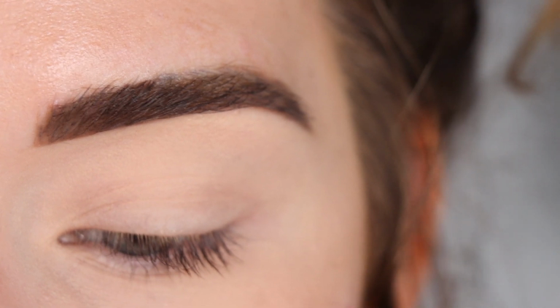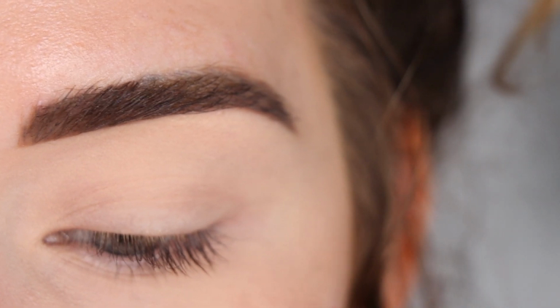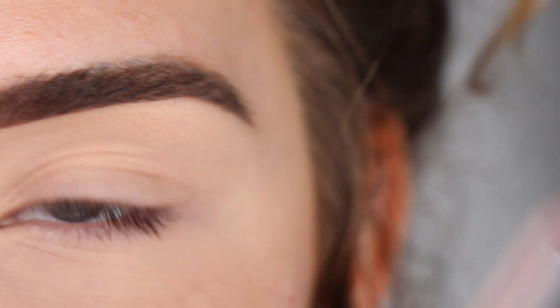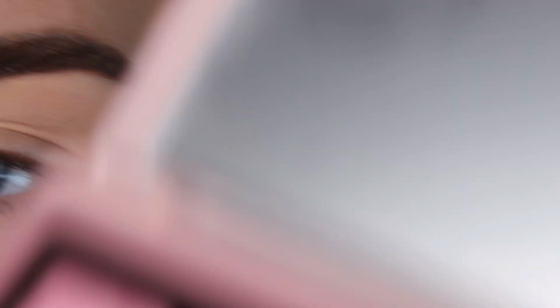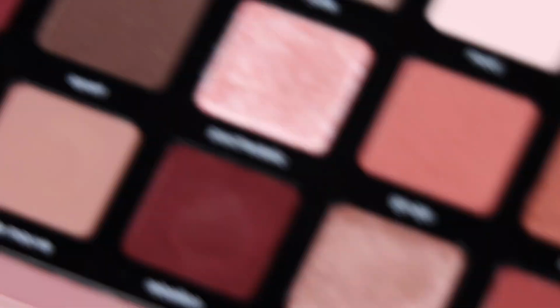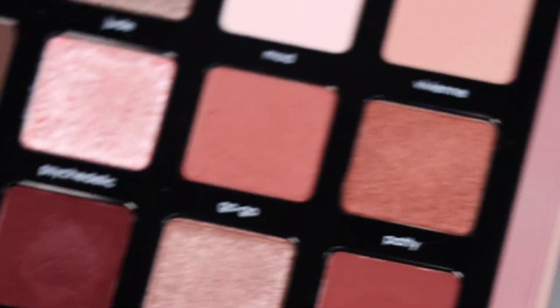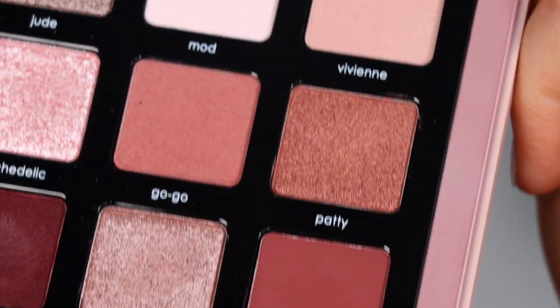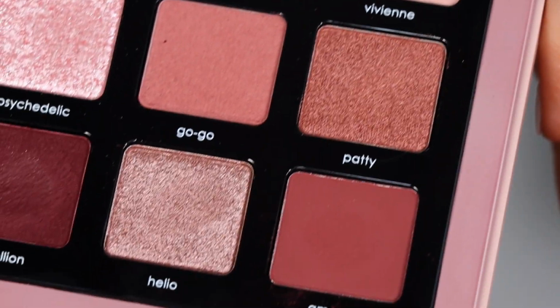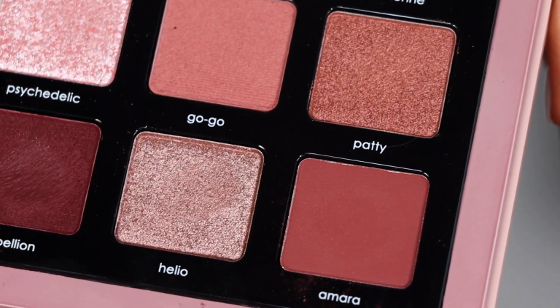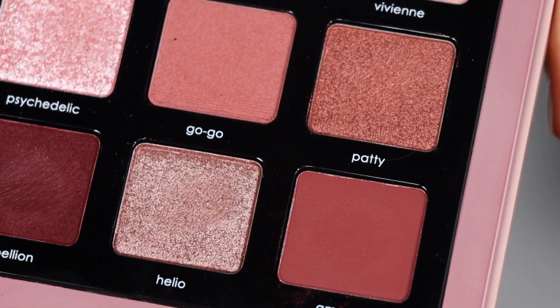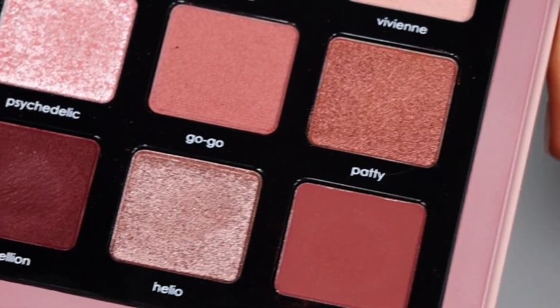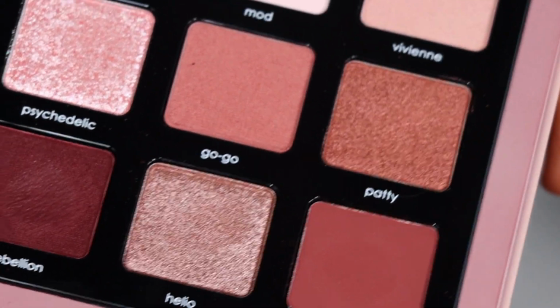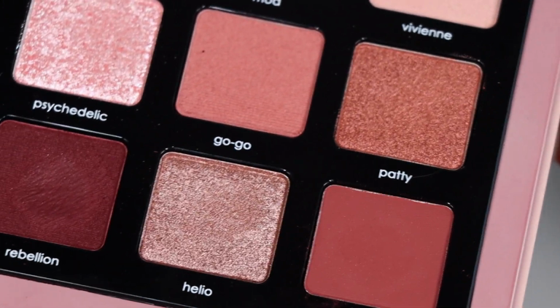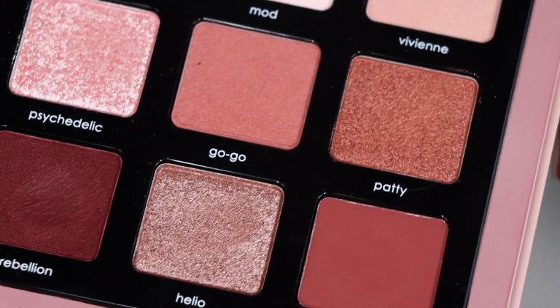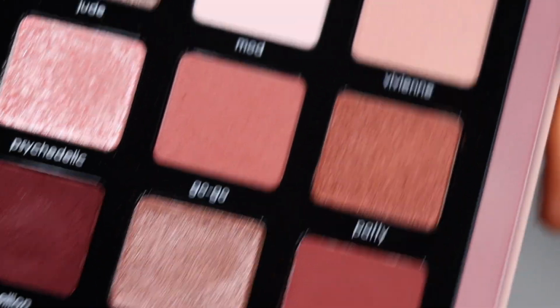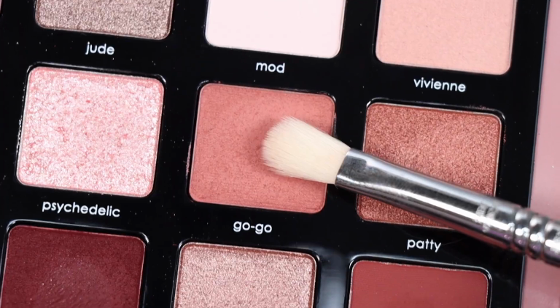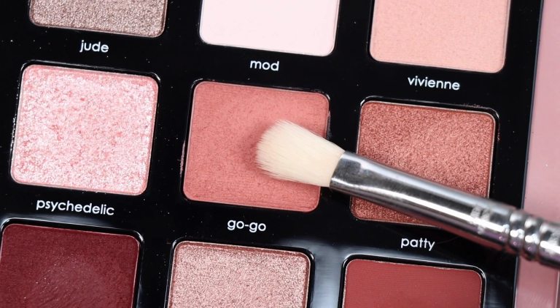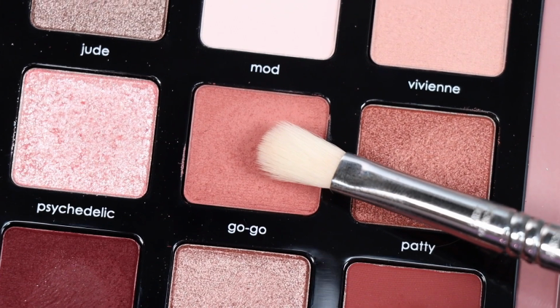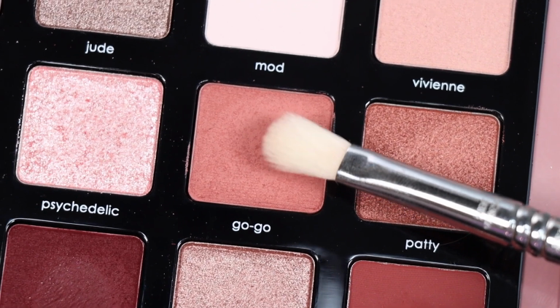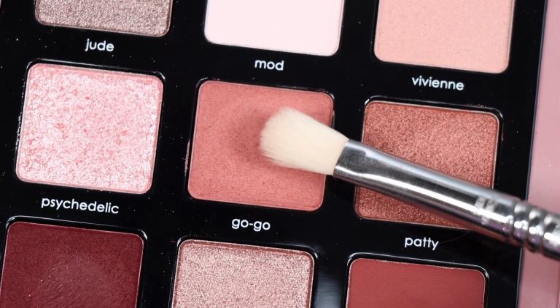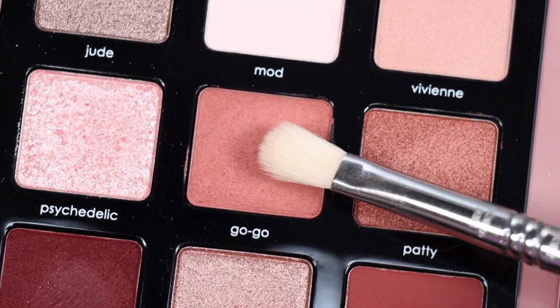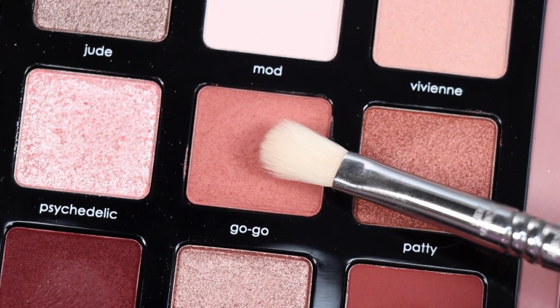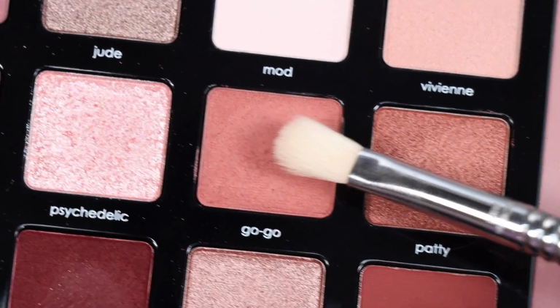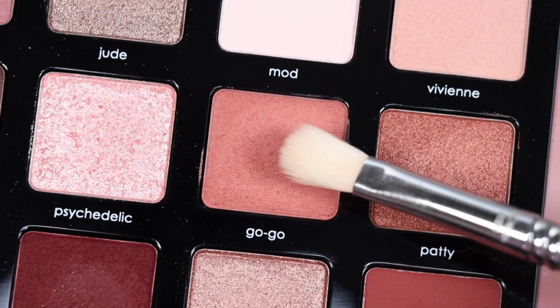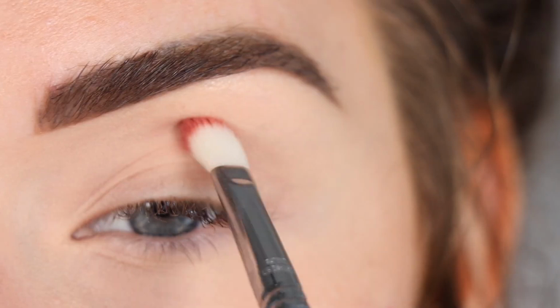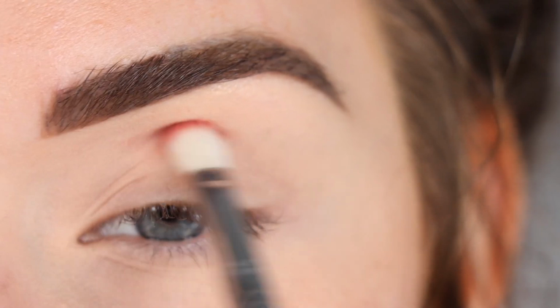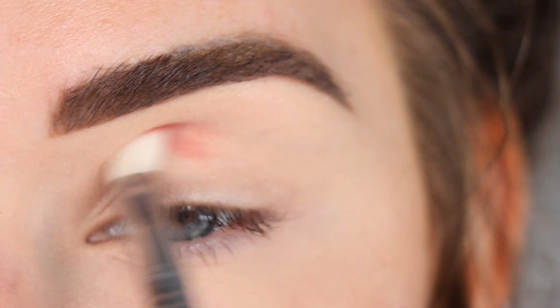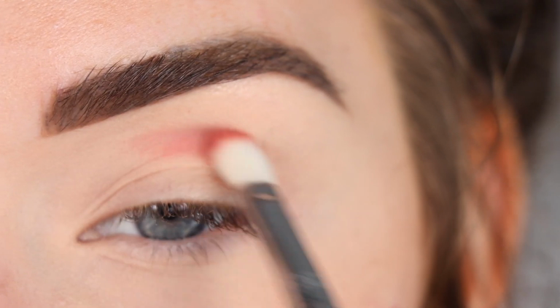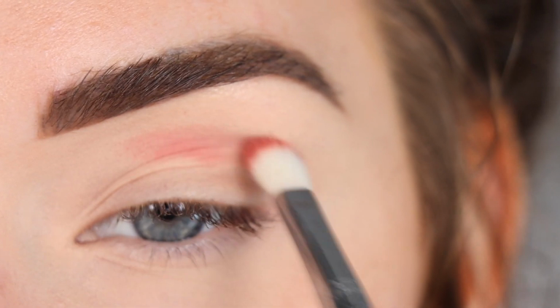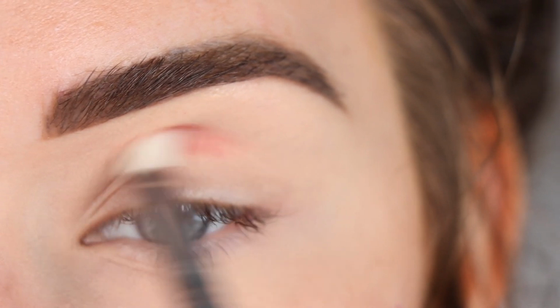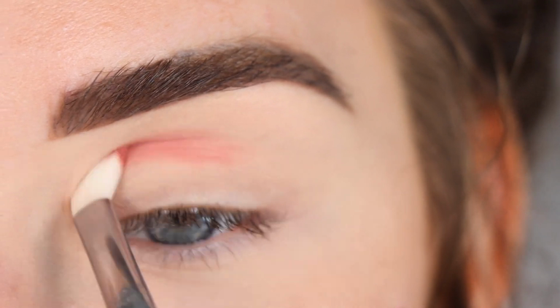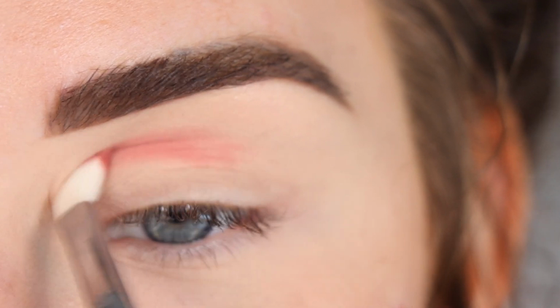I think today I'm going to do something more with the peachy shades on this side of the palette. I'm going to take Gogo on a Sigma E27, and this shade is going to go in my crease.